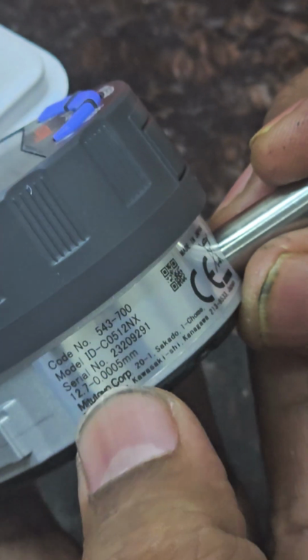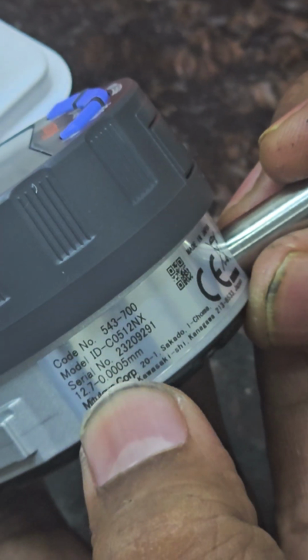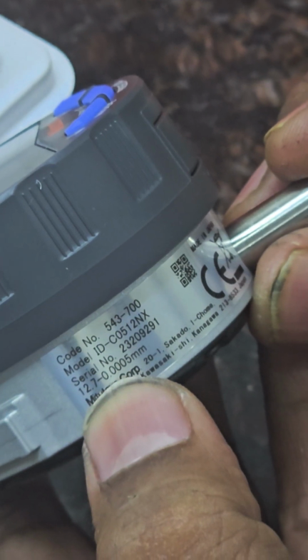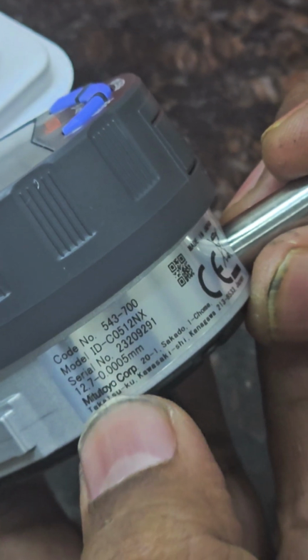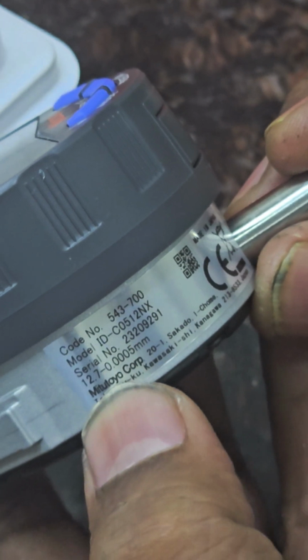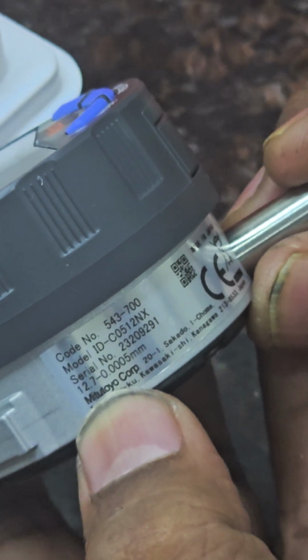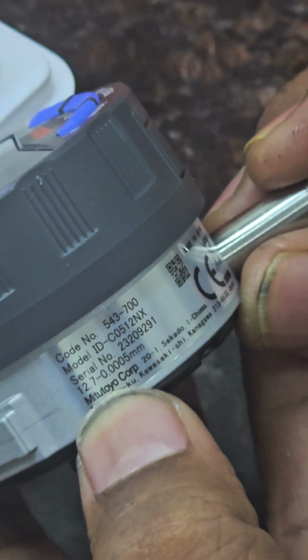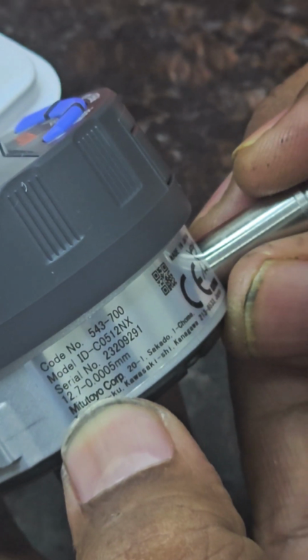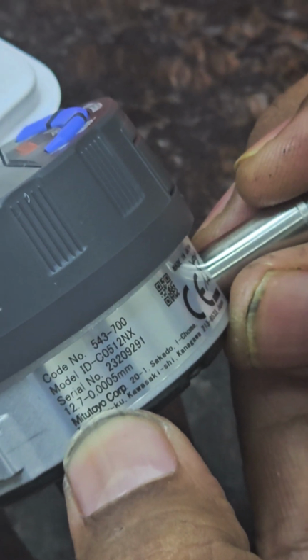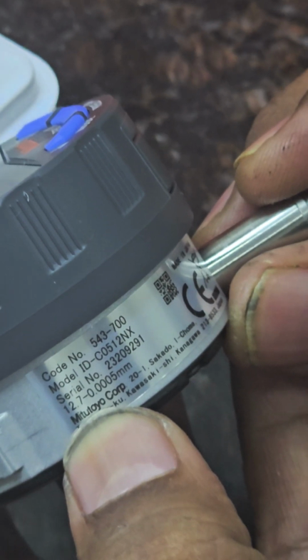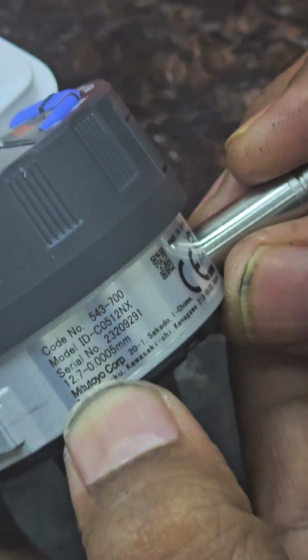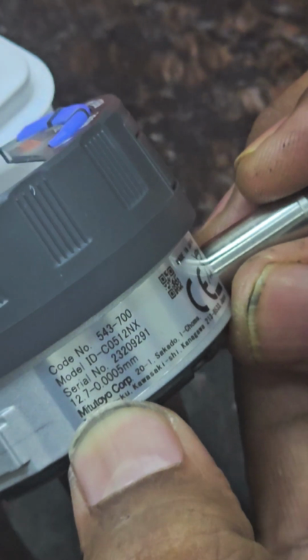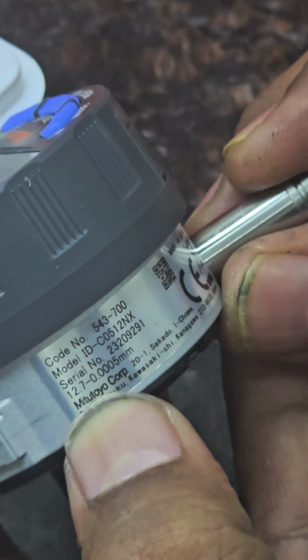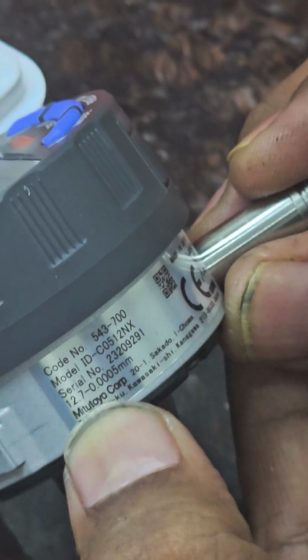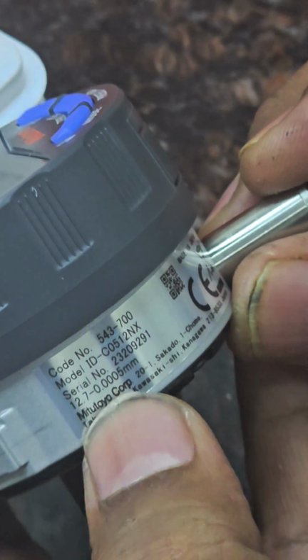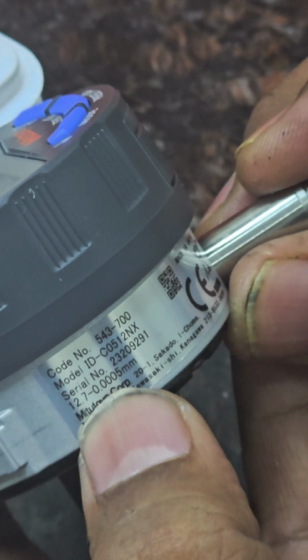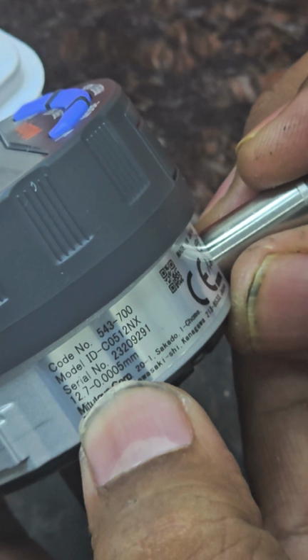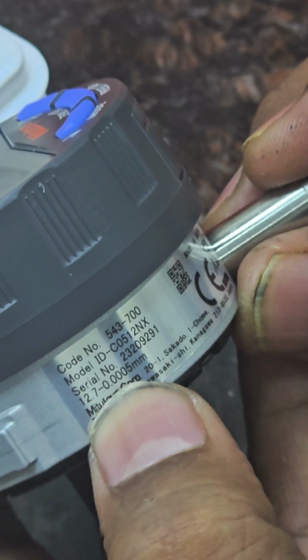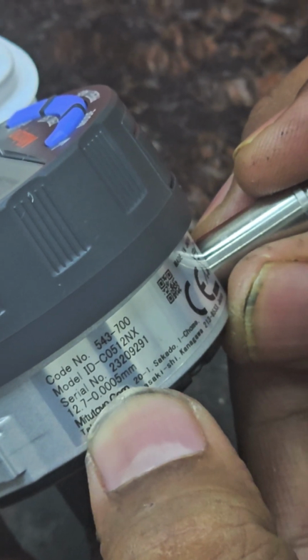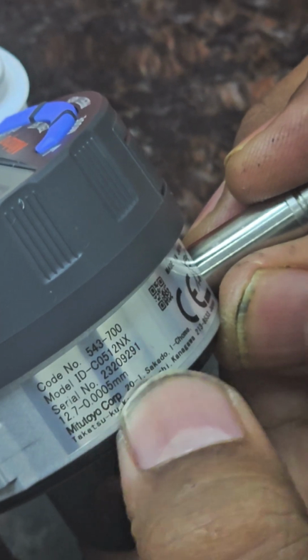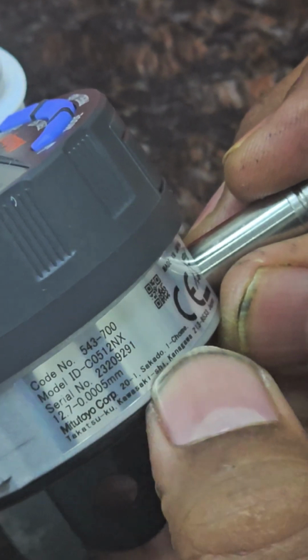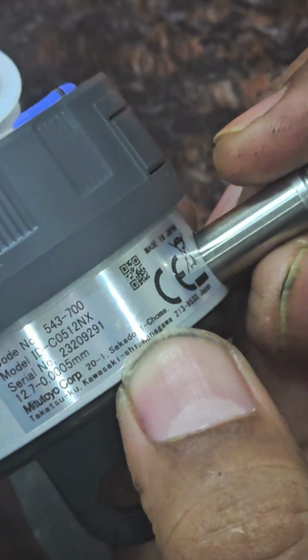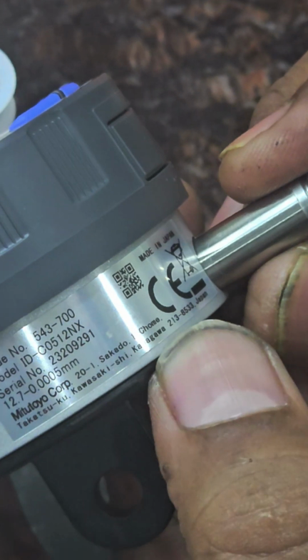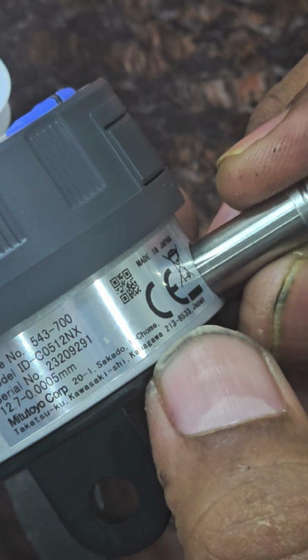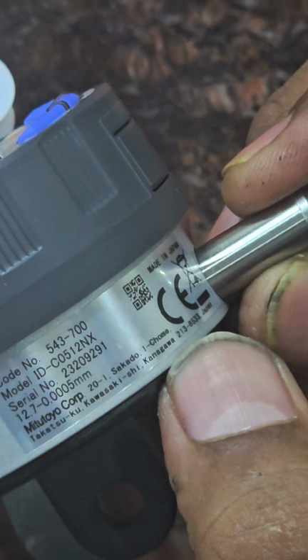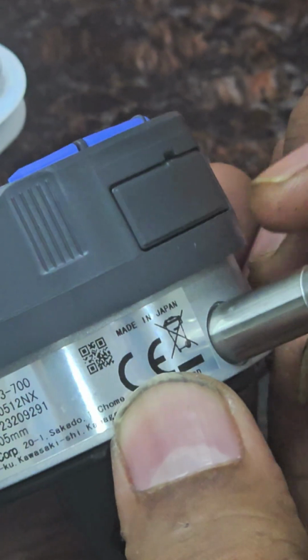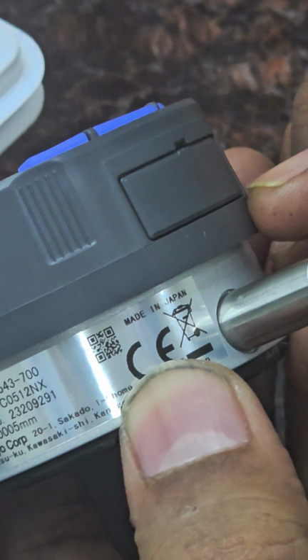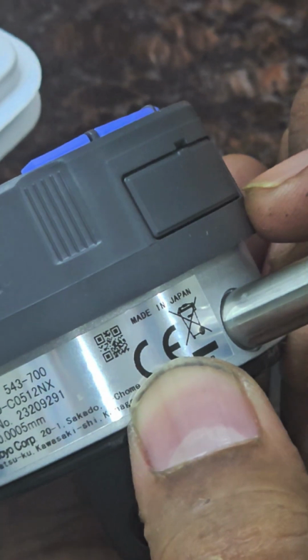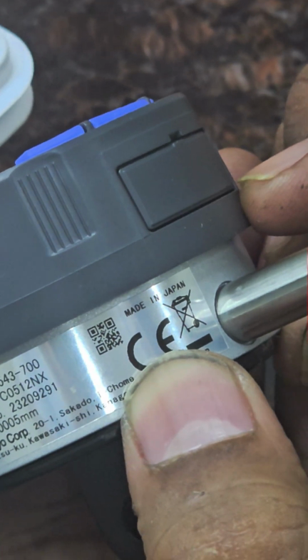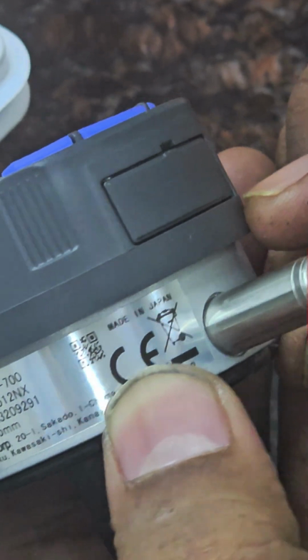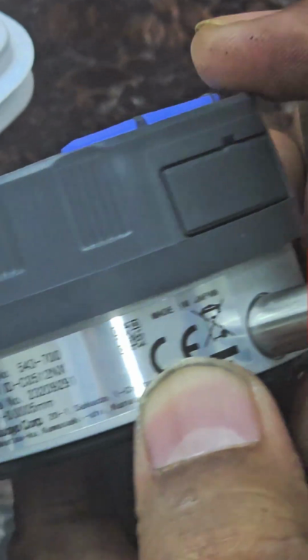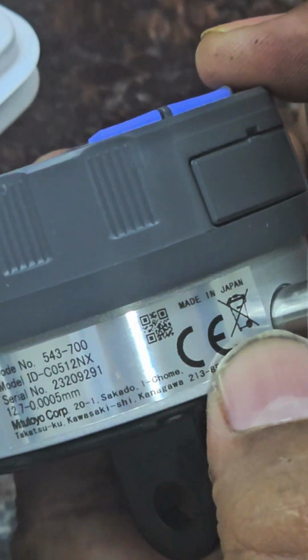The serial number is shown on the label. The range is 12.7 mm and the least count is 0.0005 mm — Mitutoyo Corporation. There is a QR code and it is made in Japan.